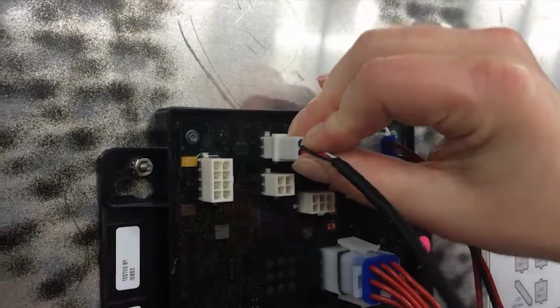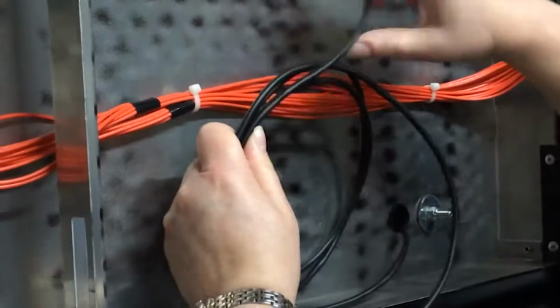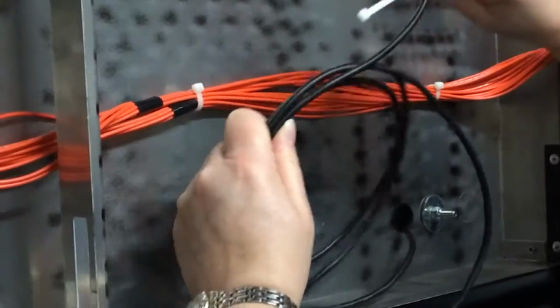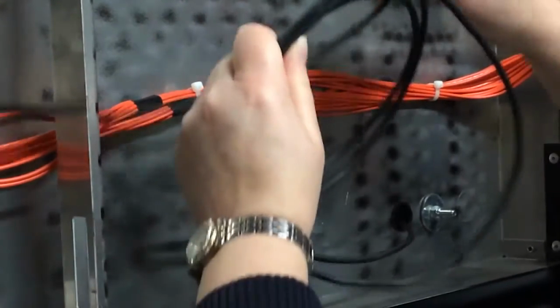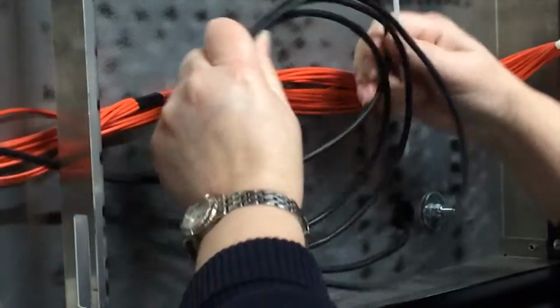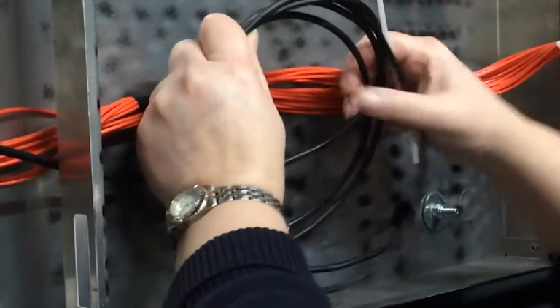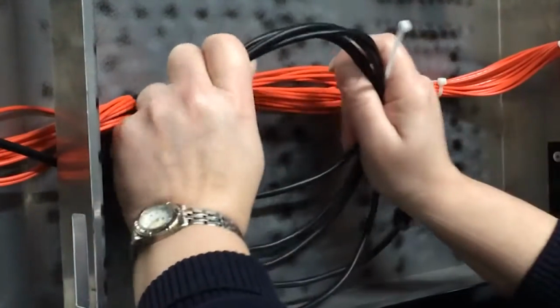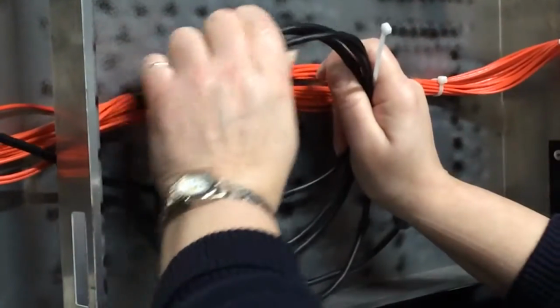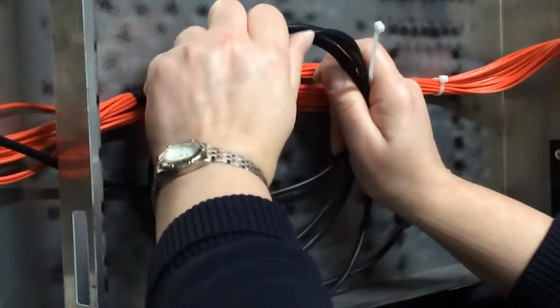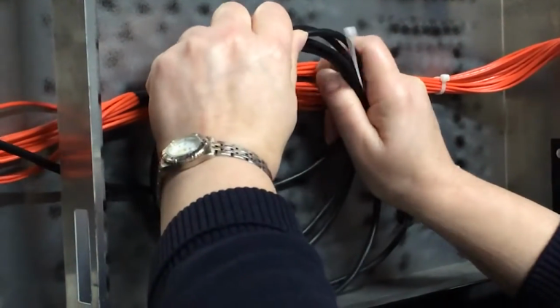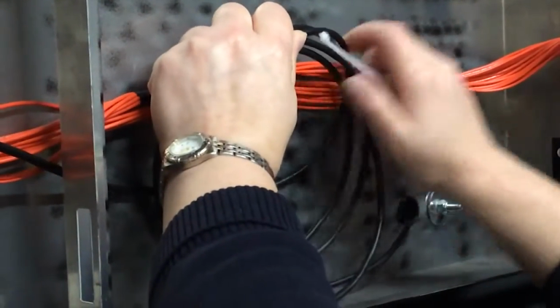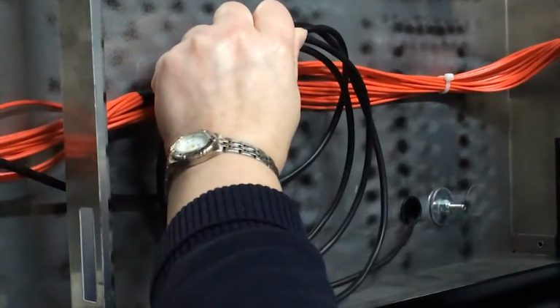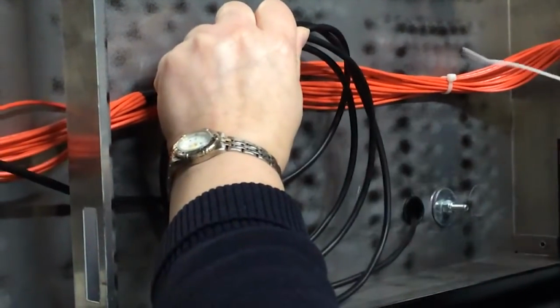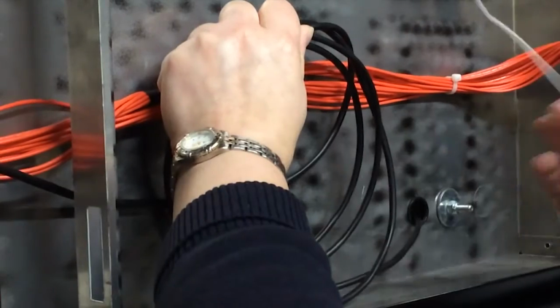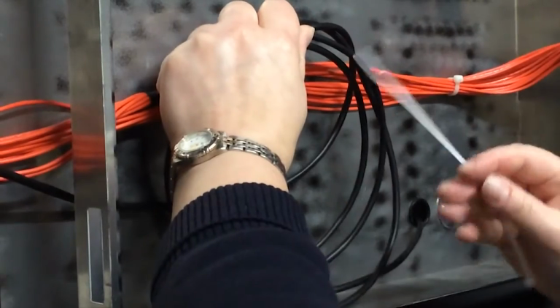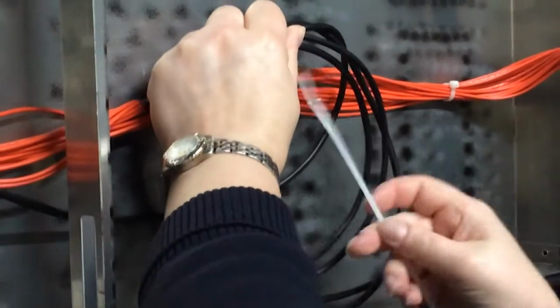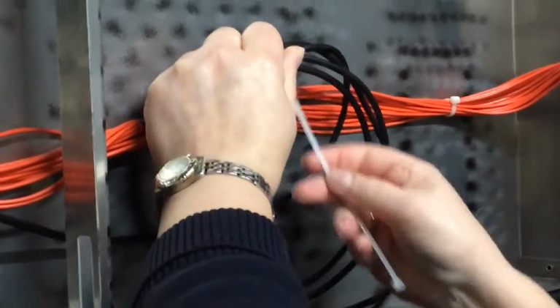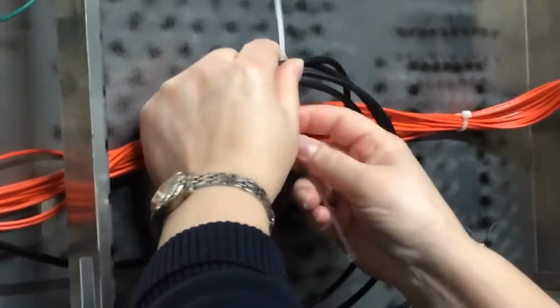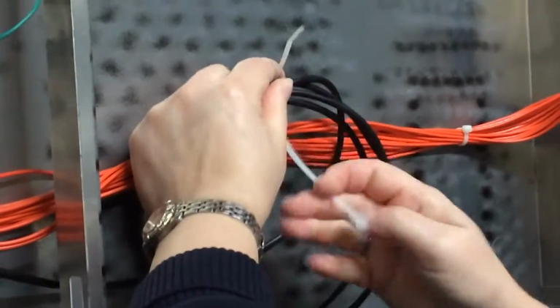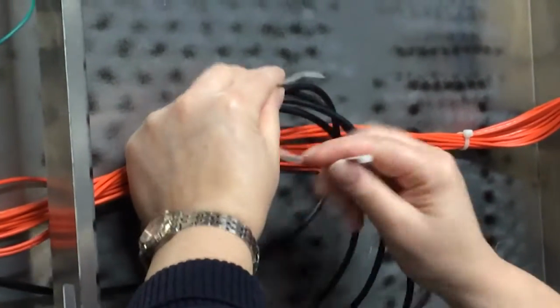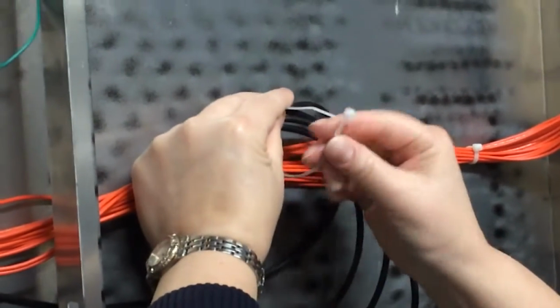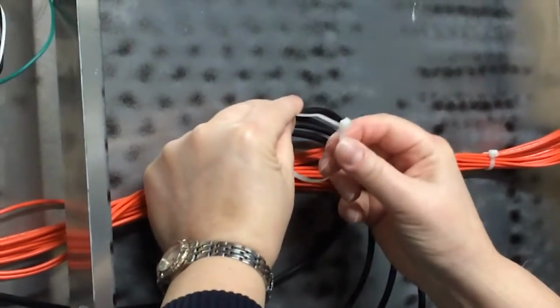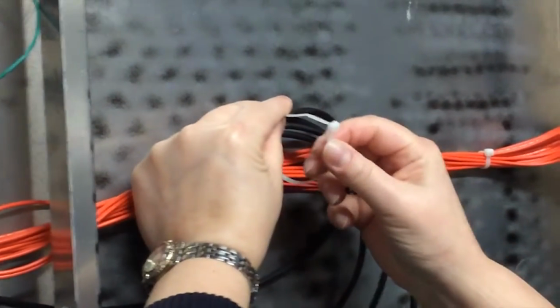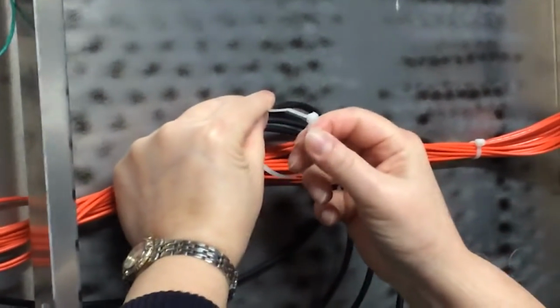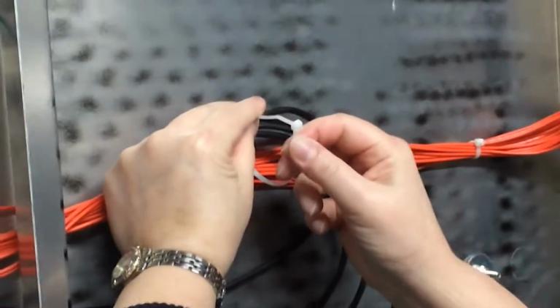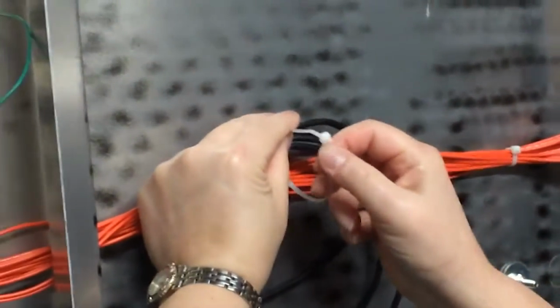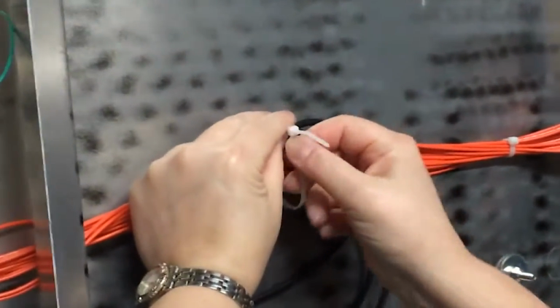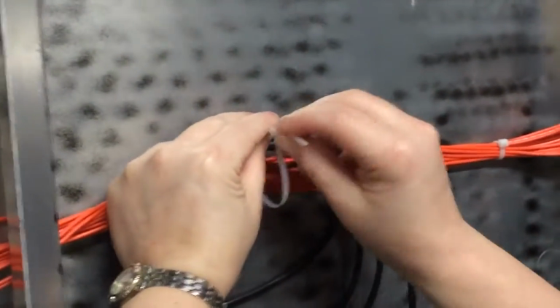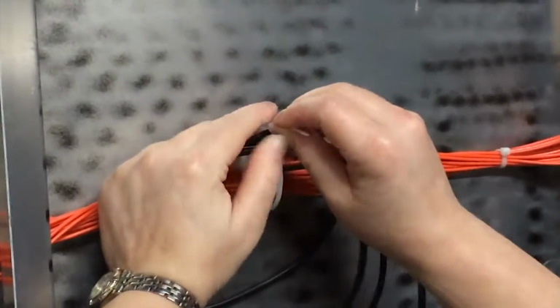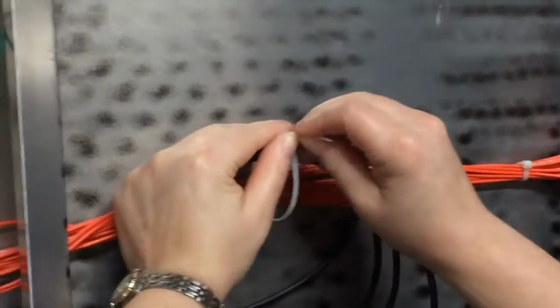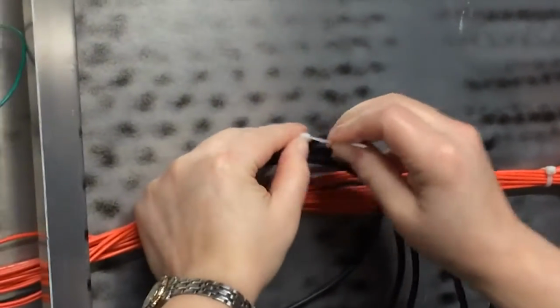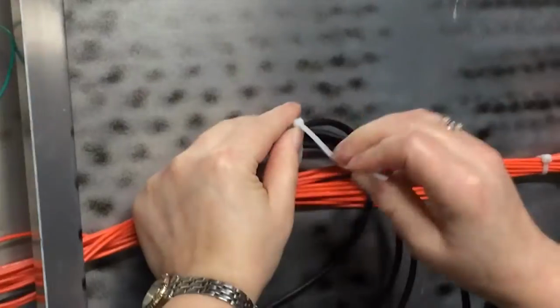Pull excess cable into the display cabinet, coil it up, and zip tie it. This will prevent the cable from coming in contact with other electrical wires in the structure.